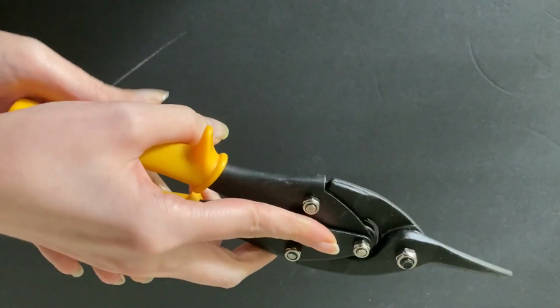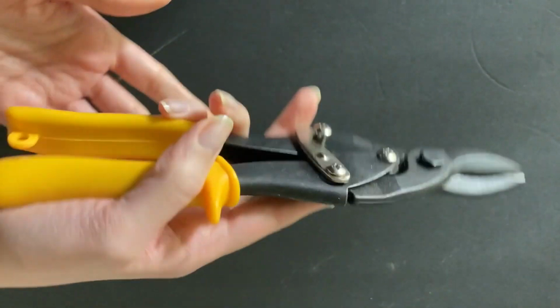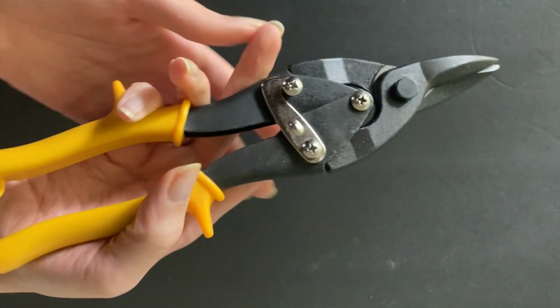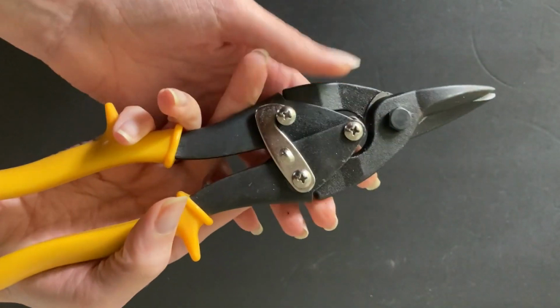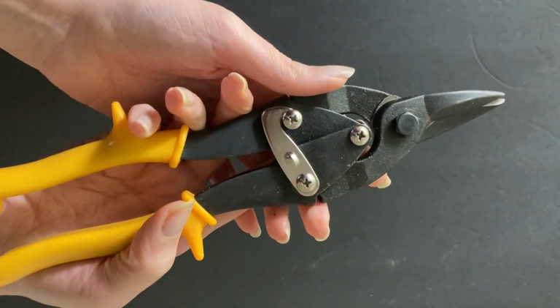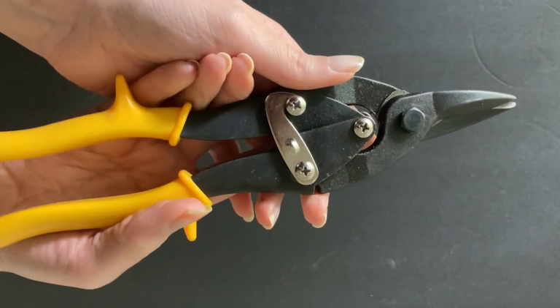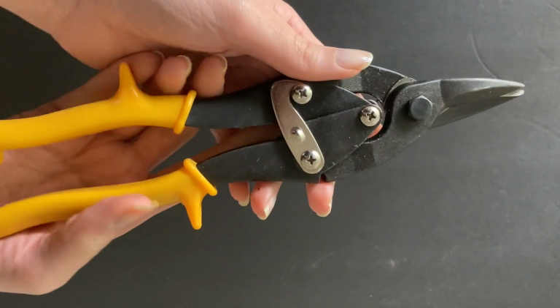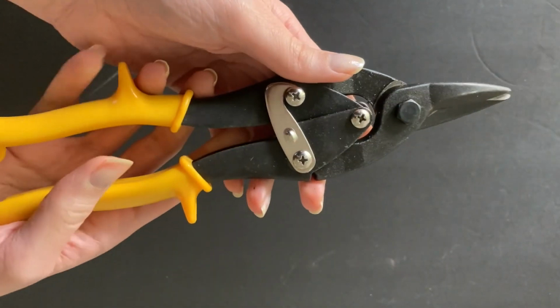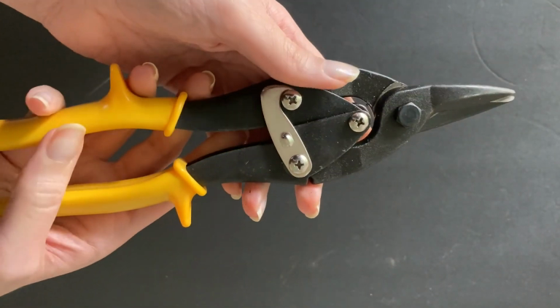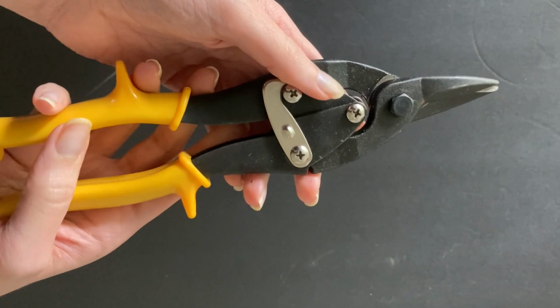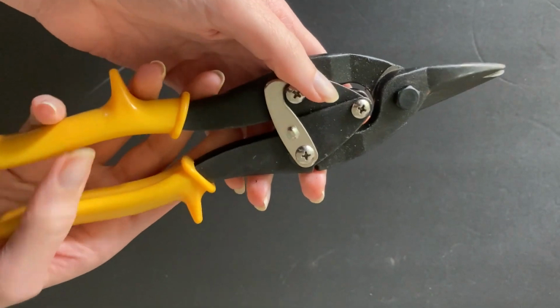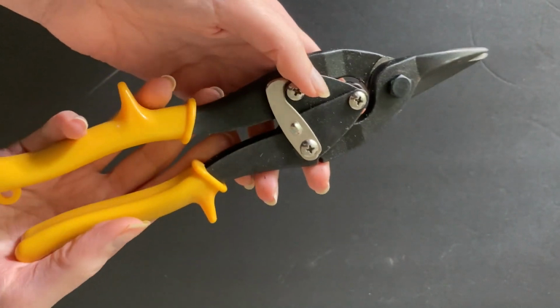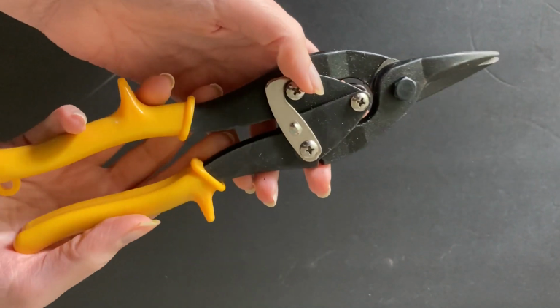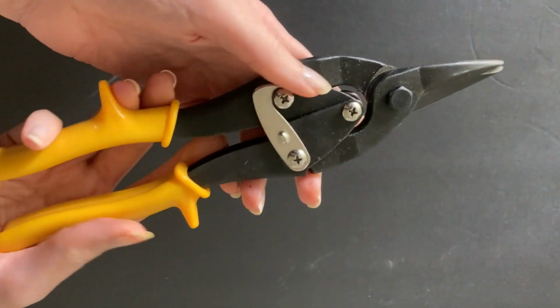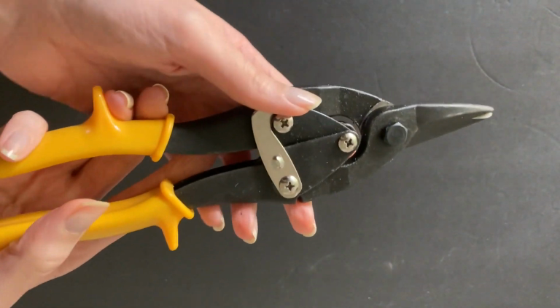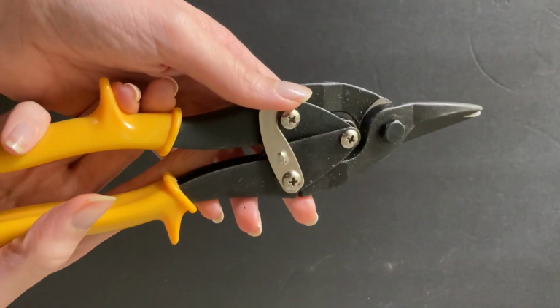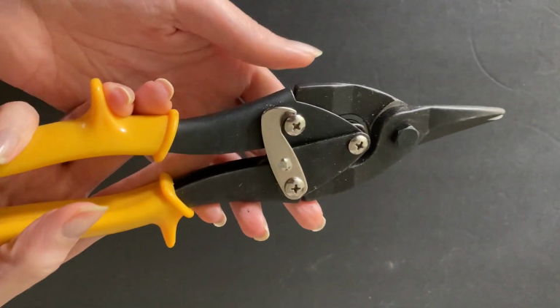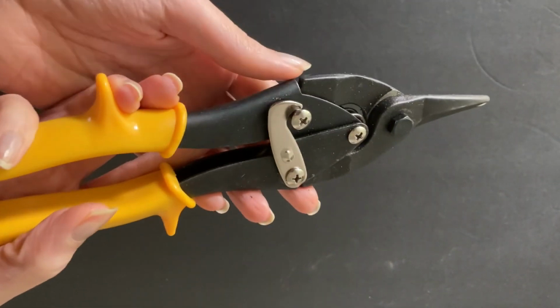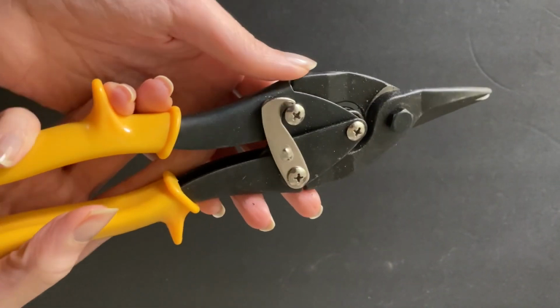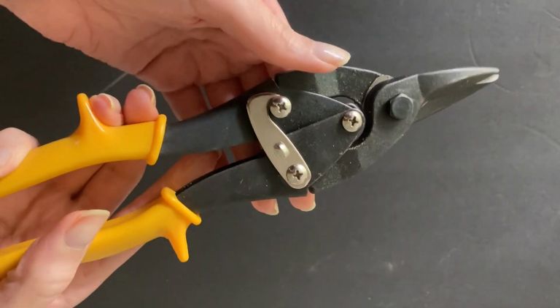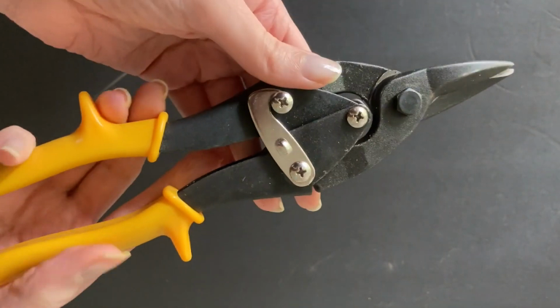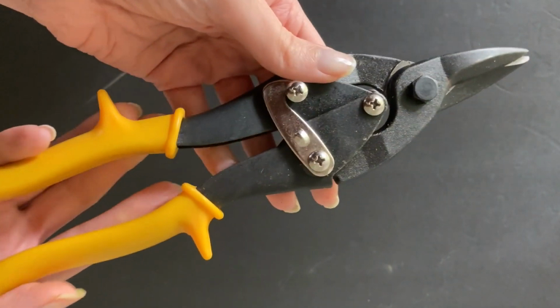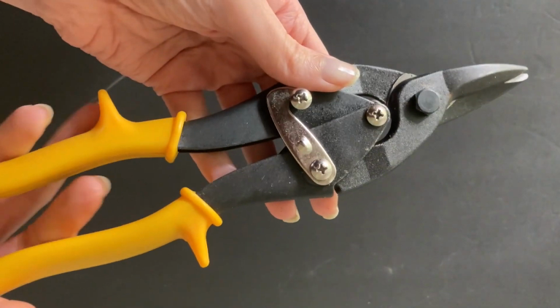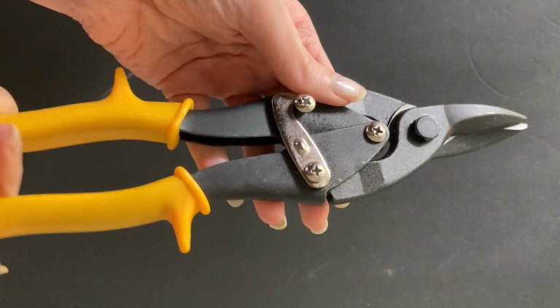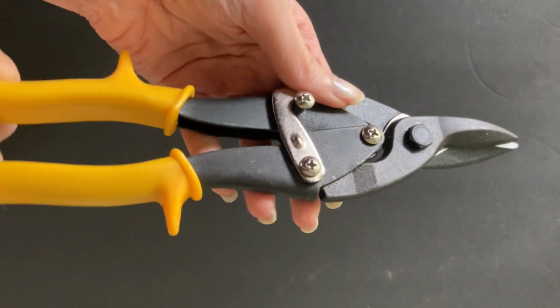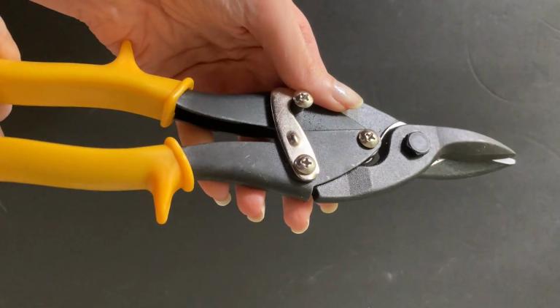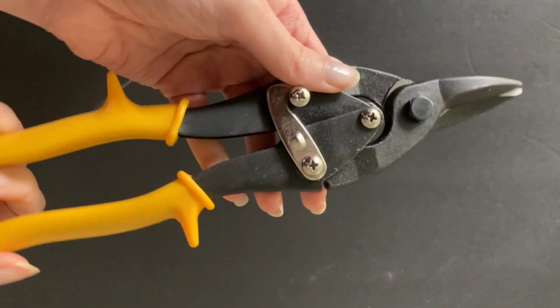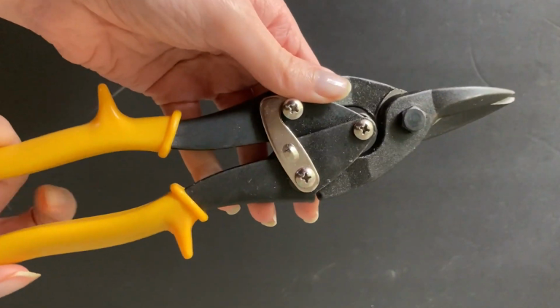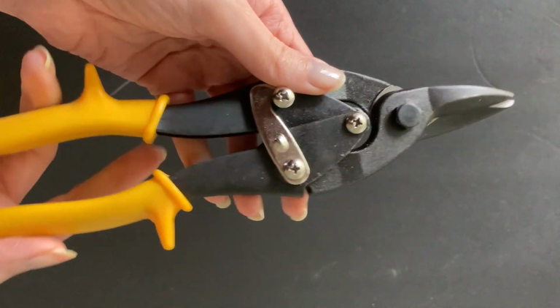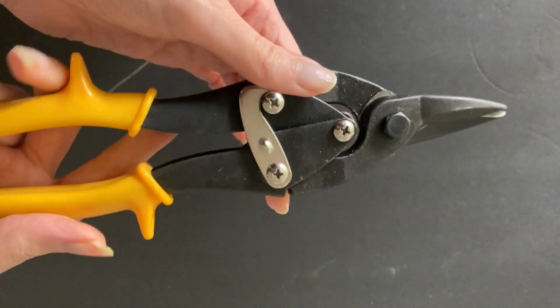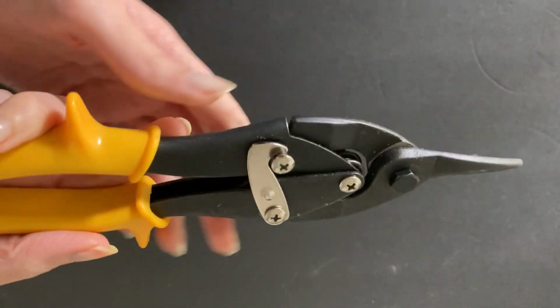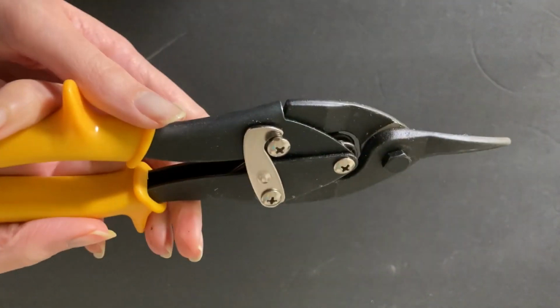They actually get their name because they are often used in creating airplanes and cutting through the thin sheets of metal used in their construction. That is definitely something you can cut with these.